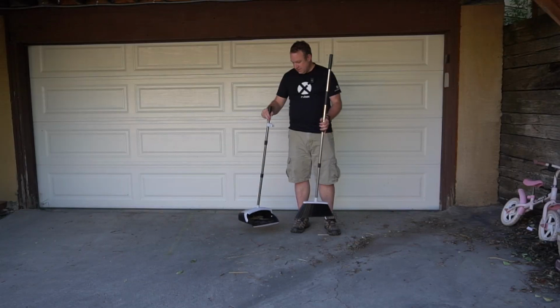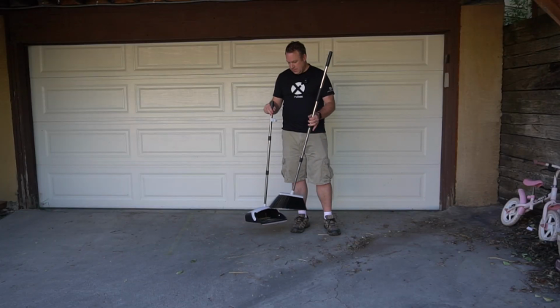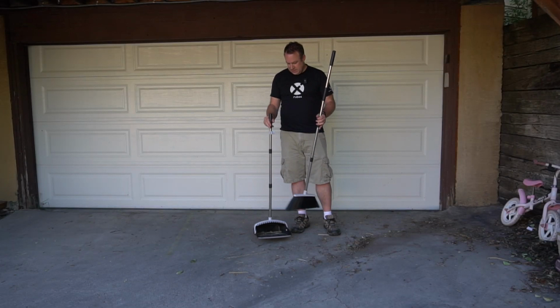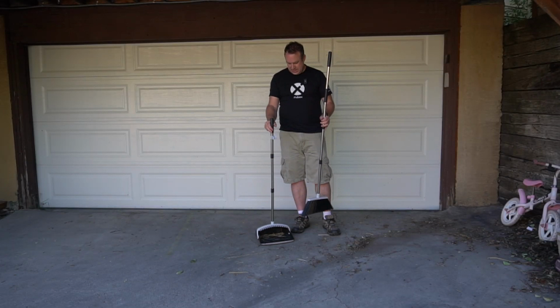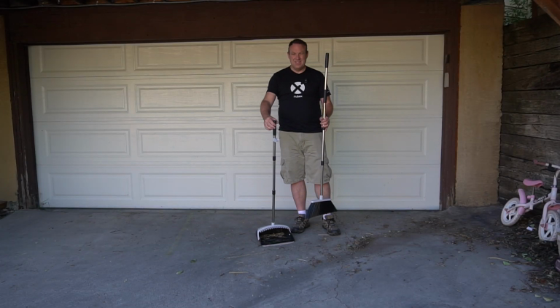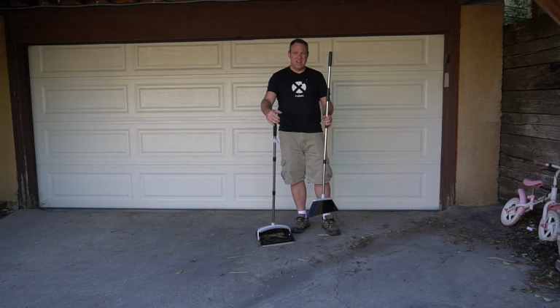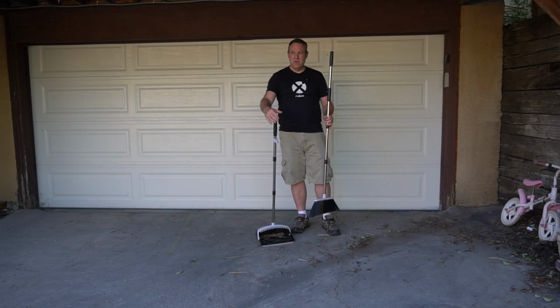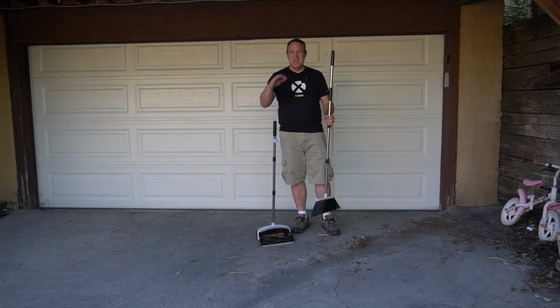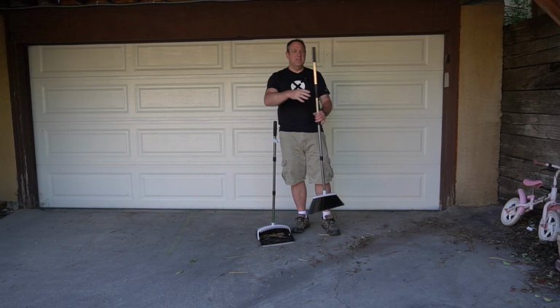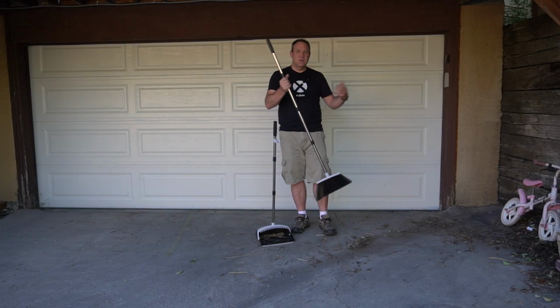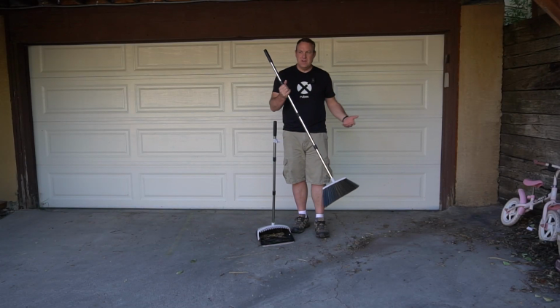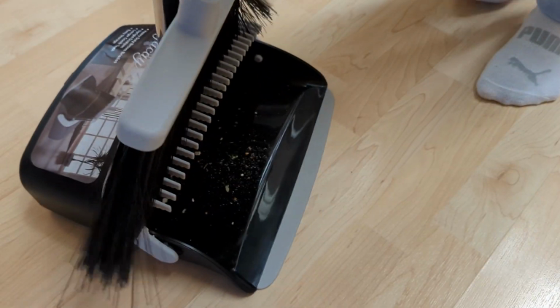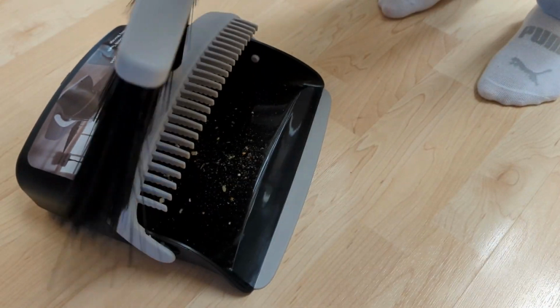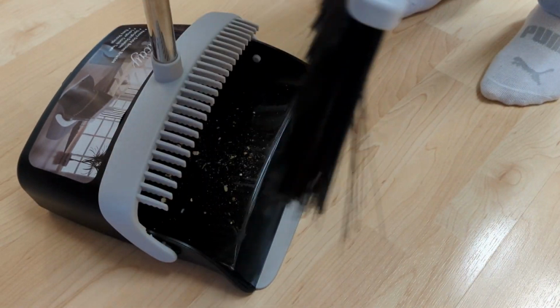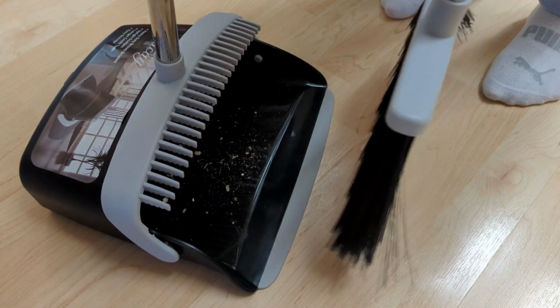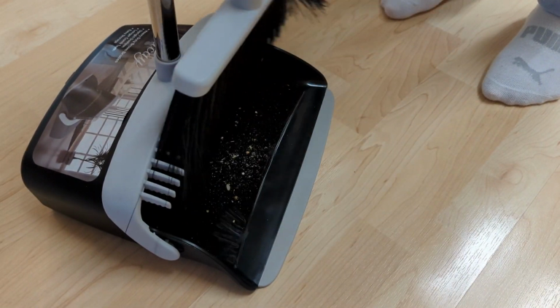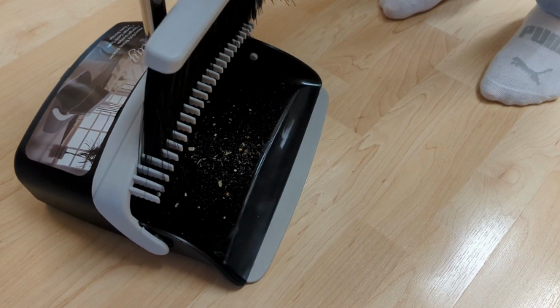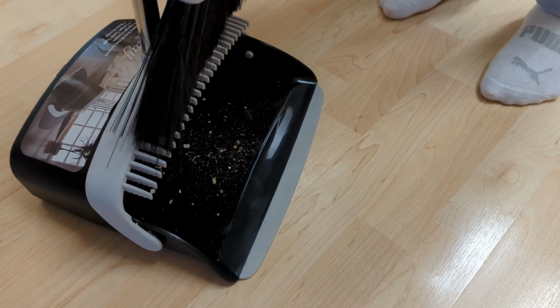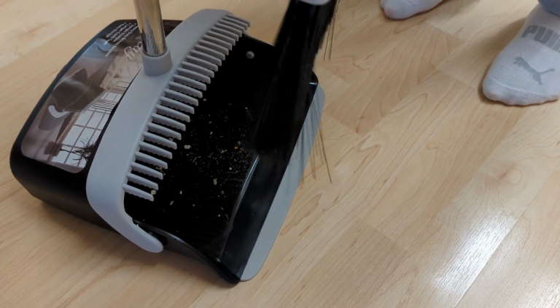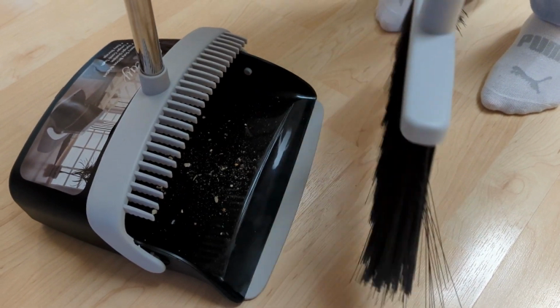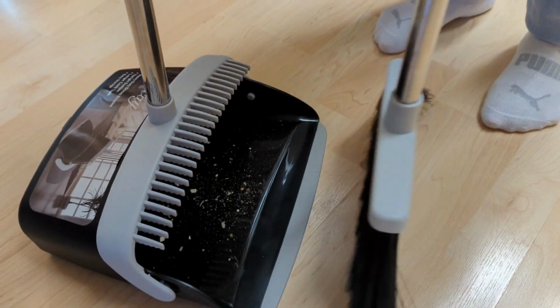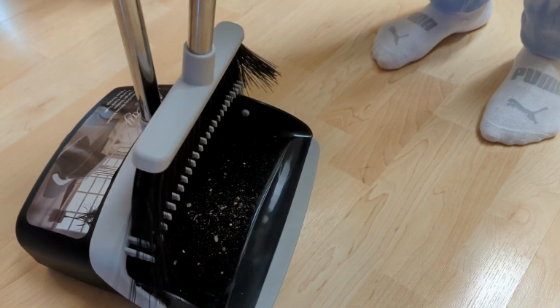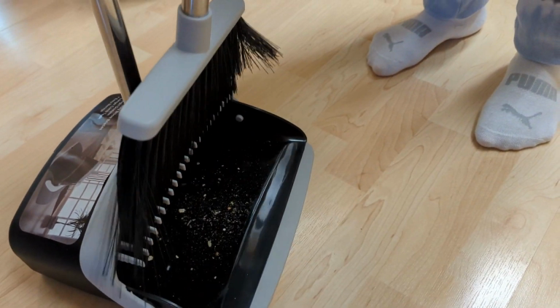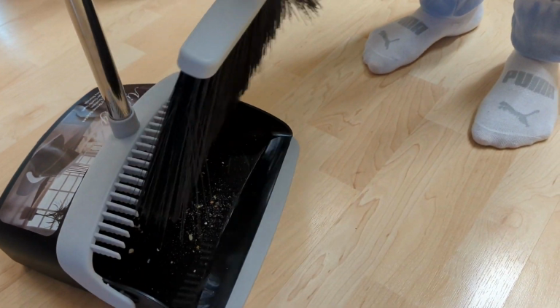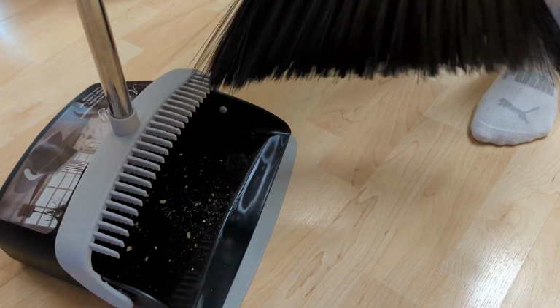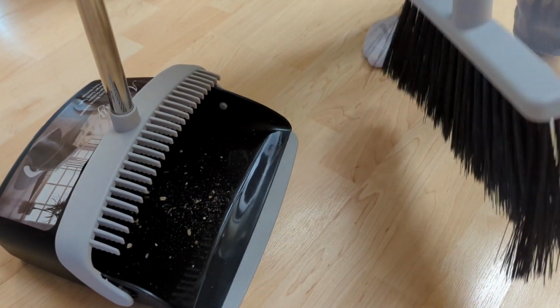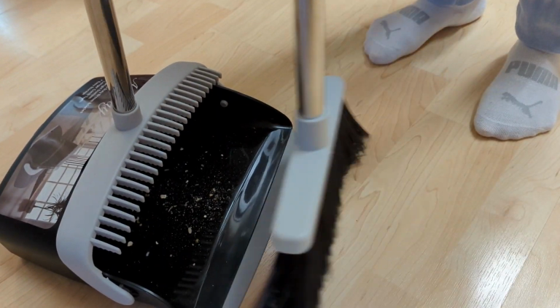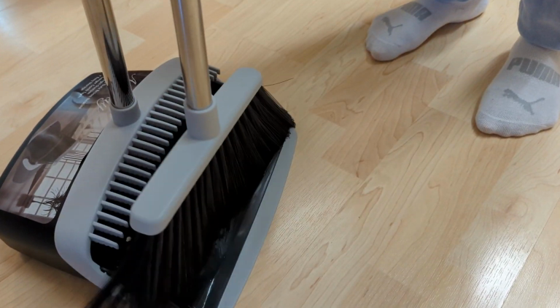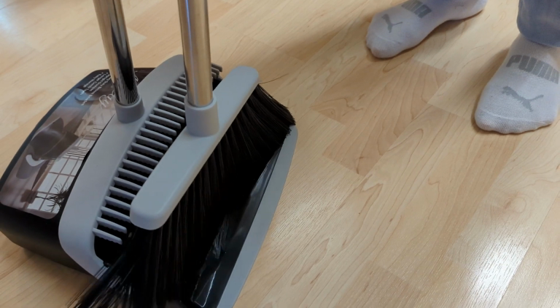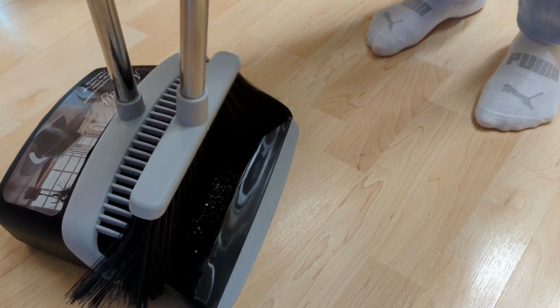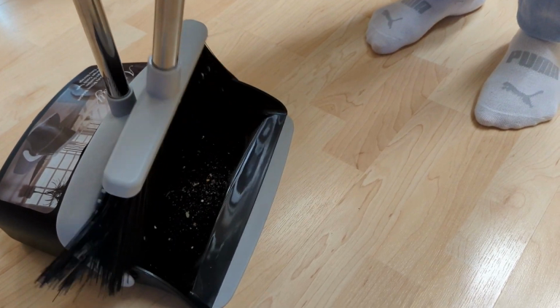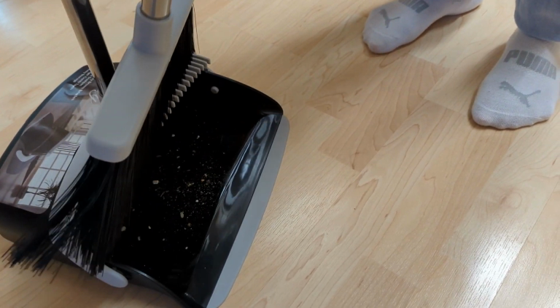The nice thing about the dustpan is it does have those teeth, so if you ever get hair or a lot of stuff in the bristles, you just move it like that and it comes out — that's really nice.